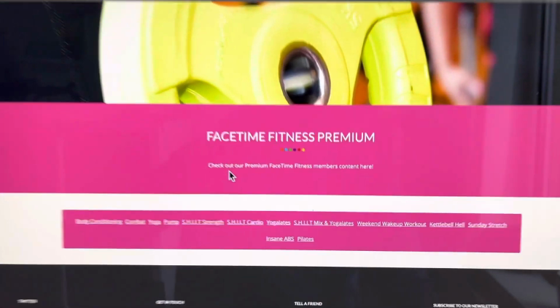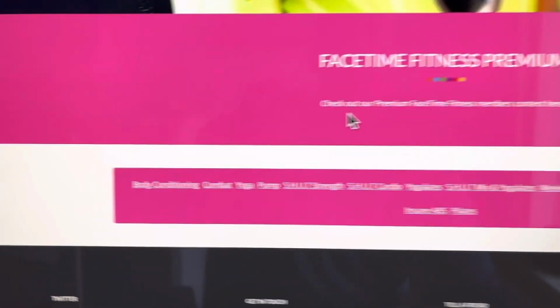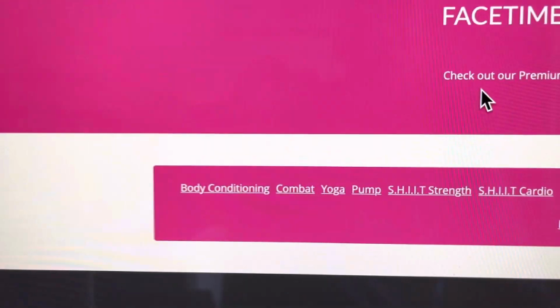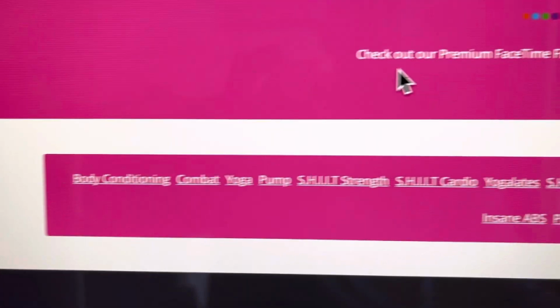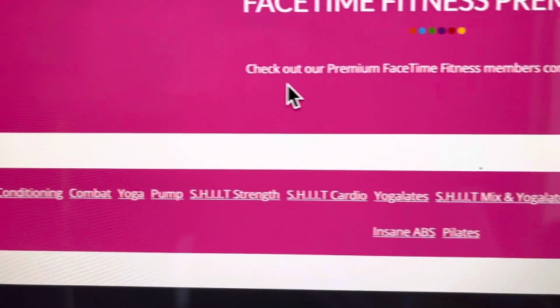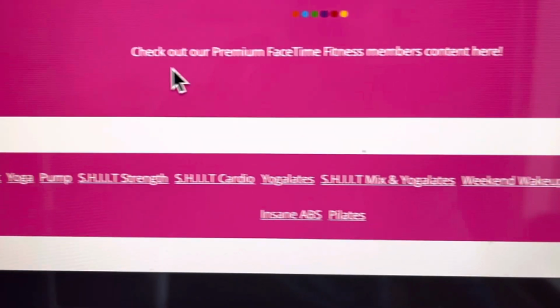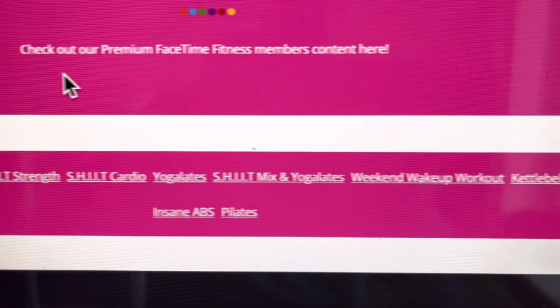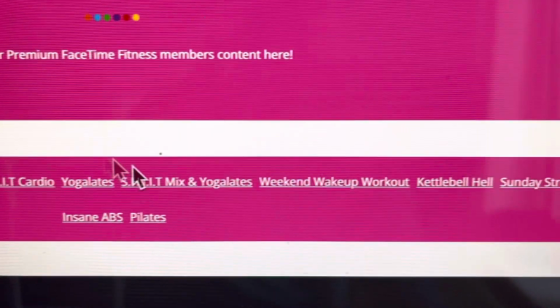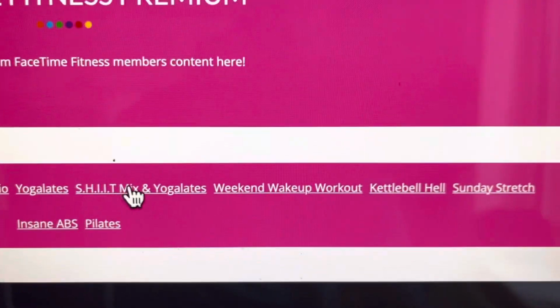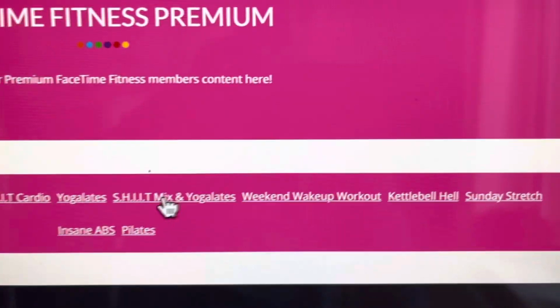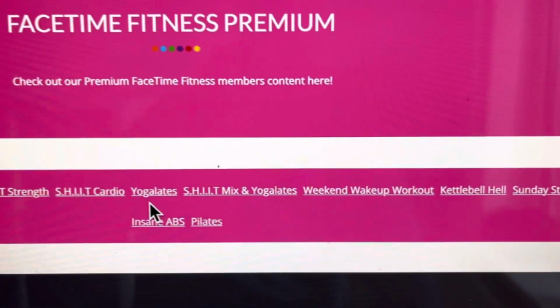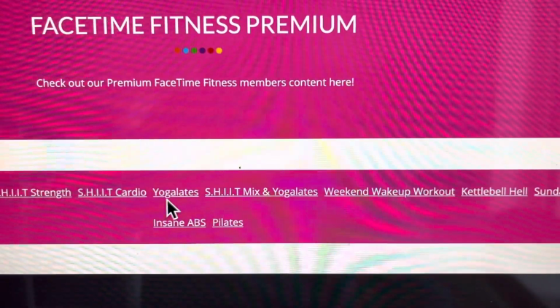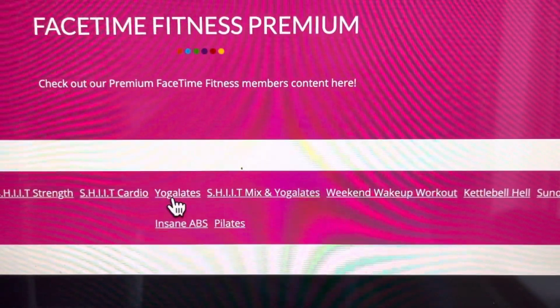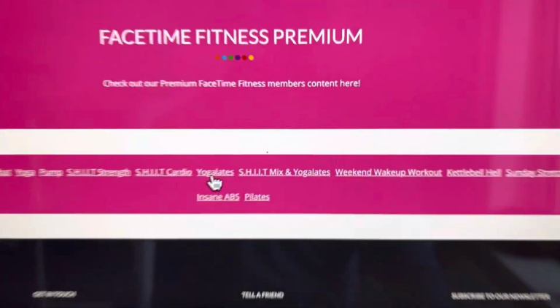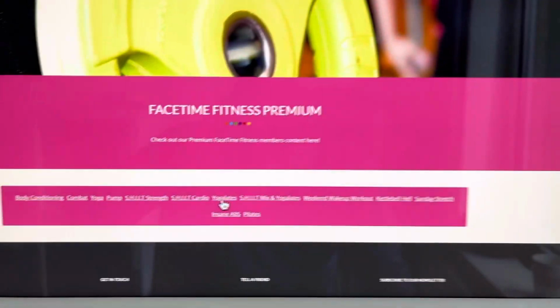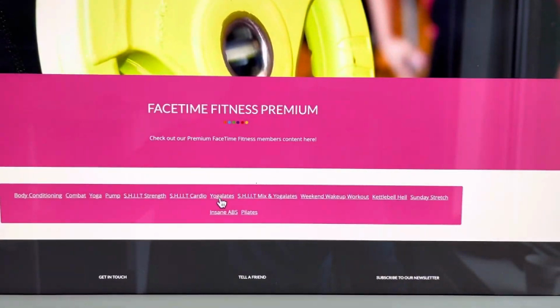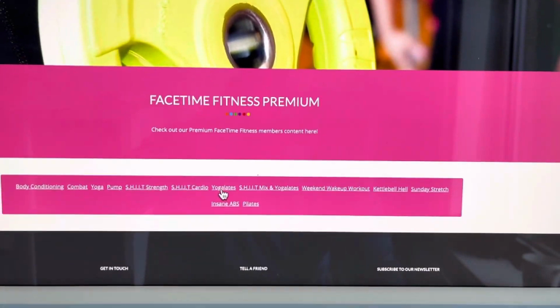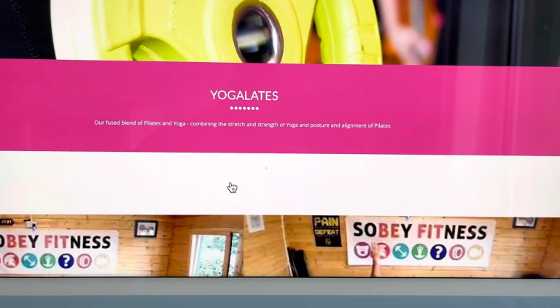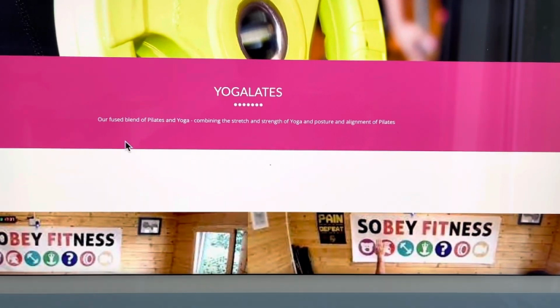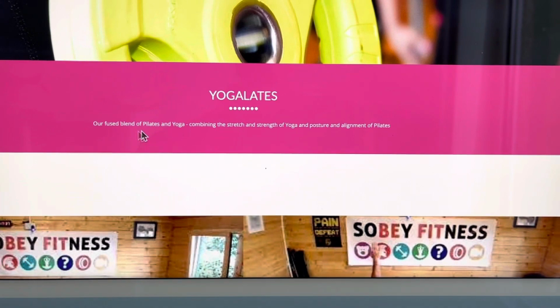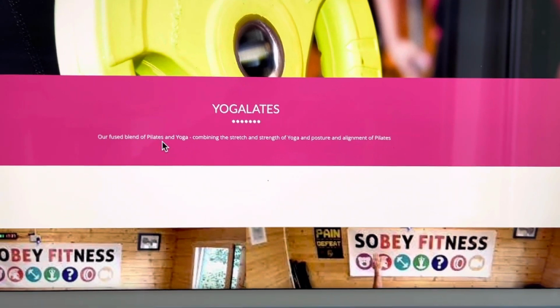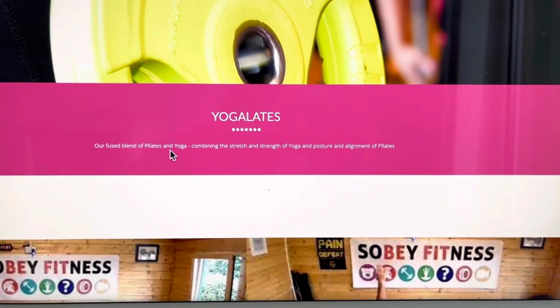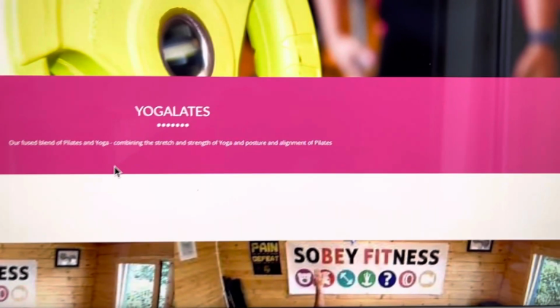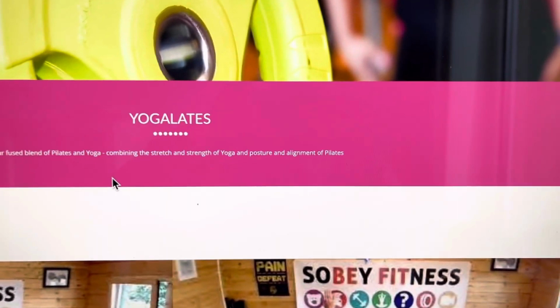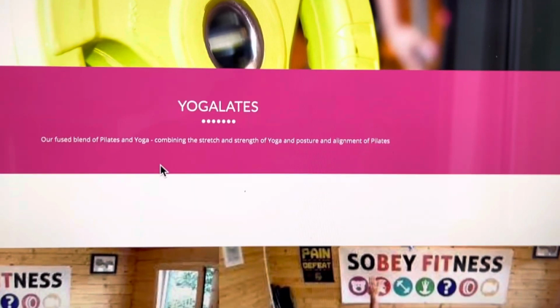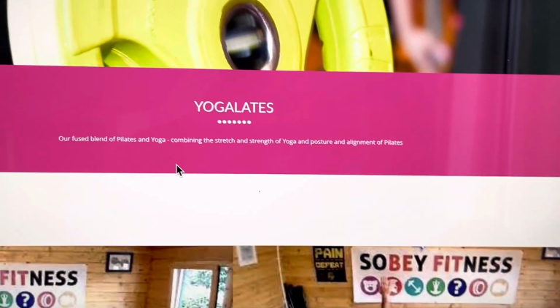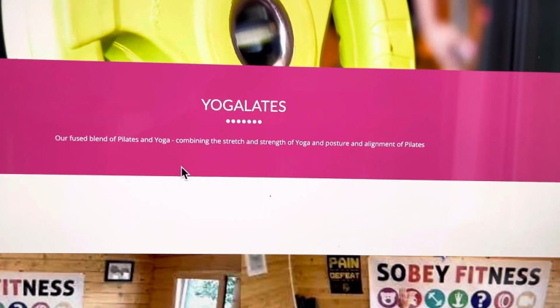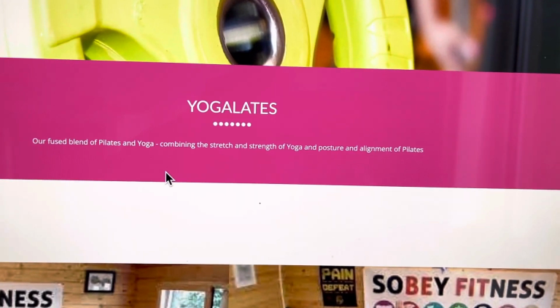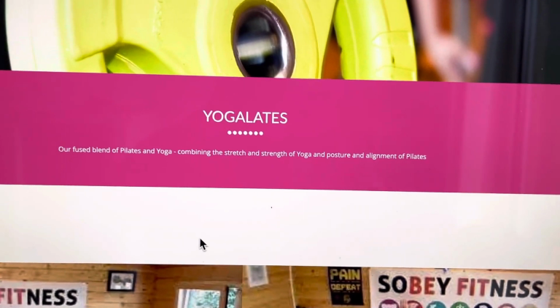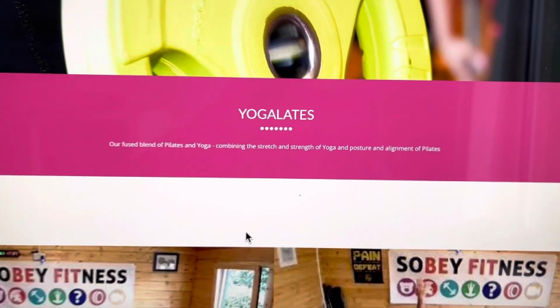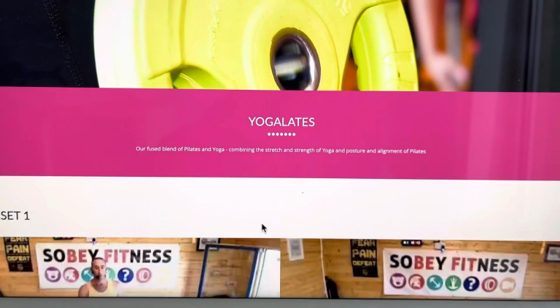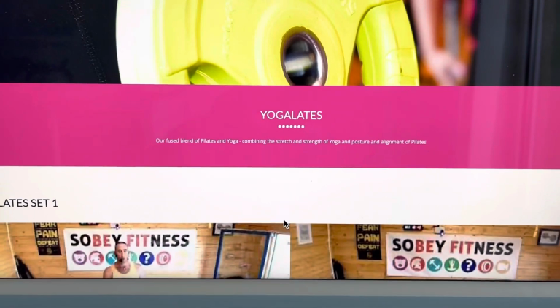We're going to look at FaceTime Fitness. These are all the different programs we've got. I quite fancy doing some Yoga Light, because that's our mix of yoga and pilates. It's described as a fused blend of pilates and yoga, combining the strength and stretch of yoga with the posture and alignment of pilates.